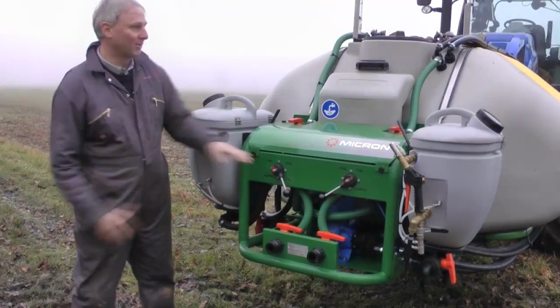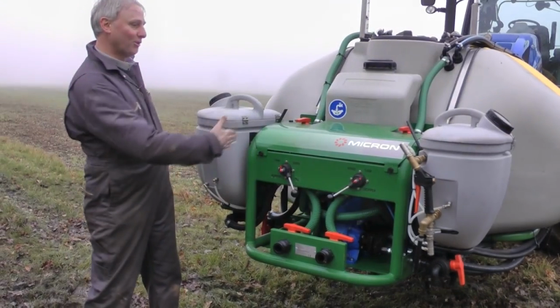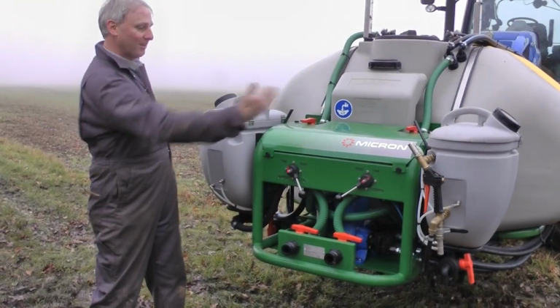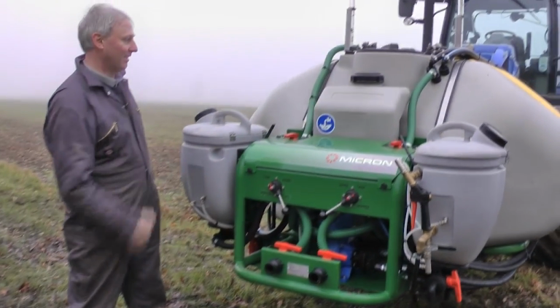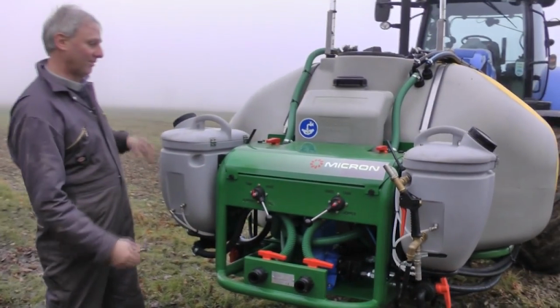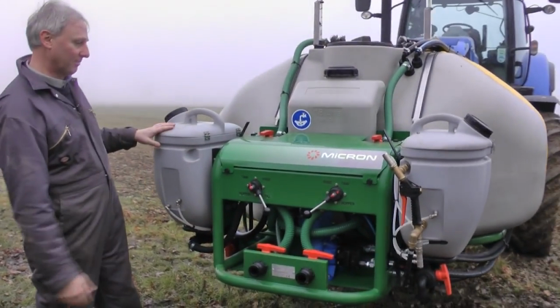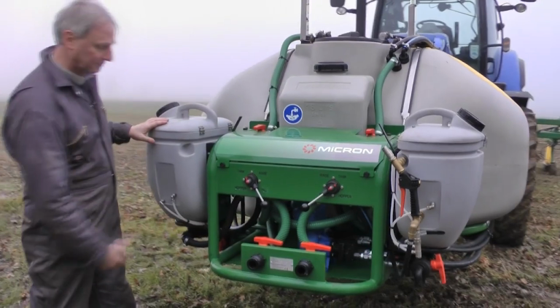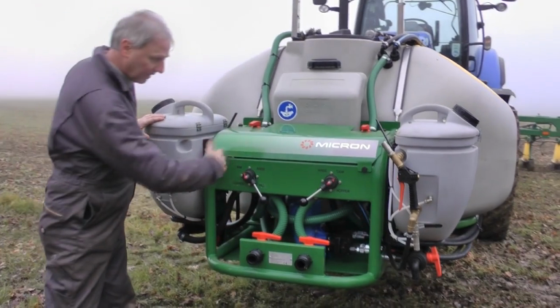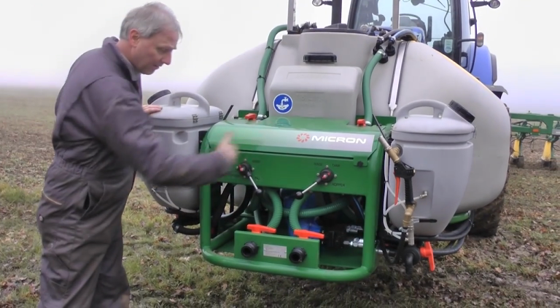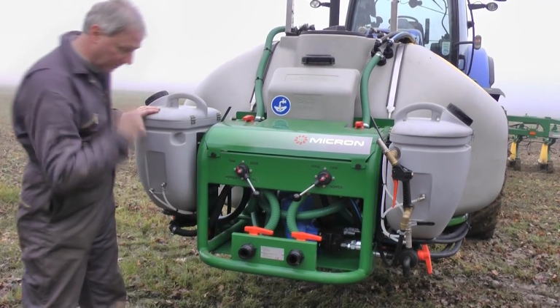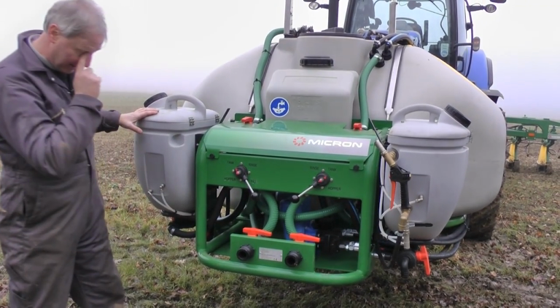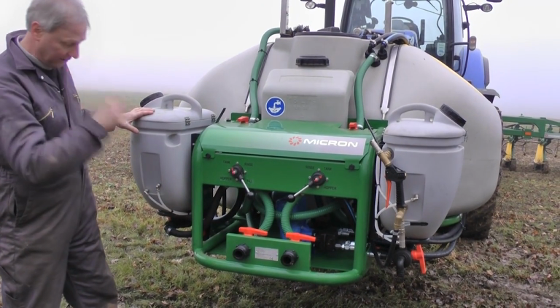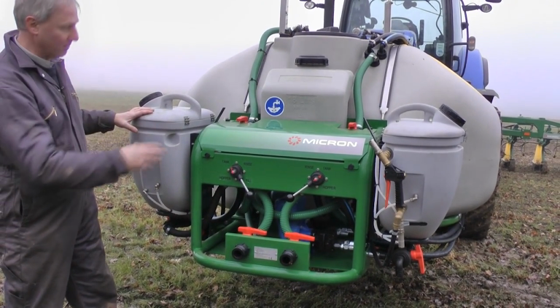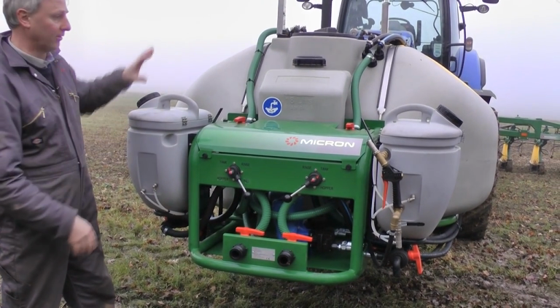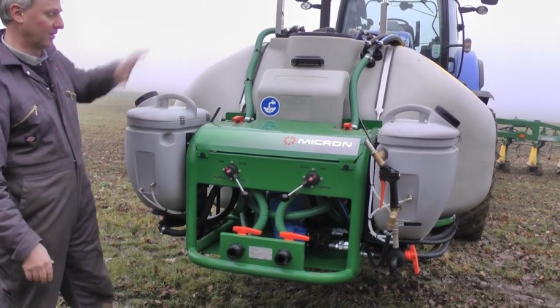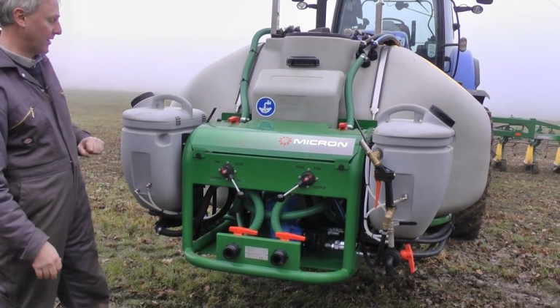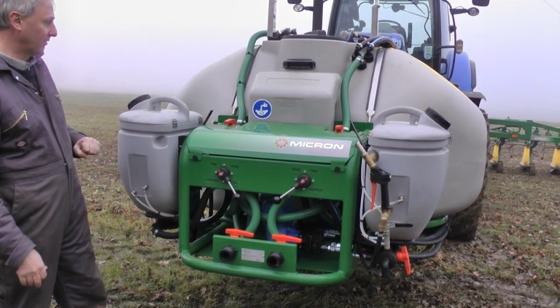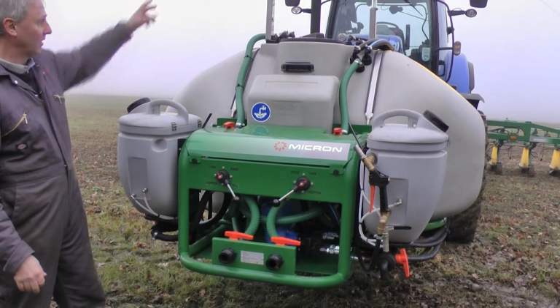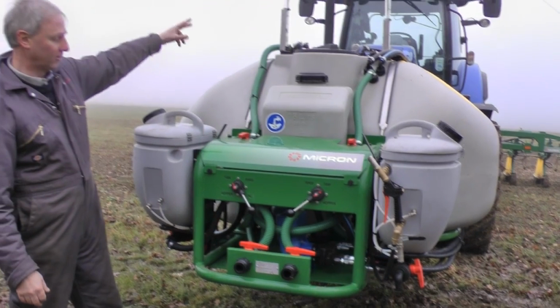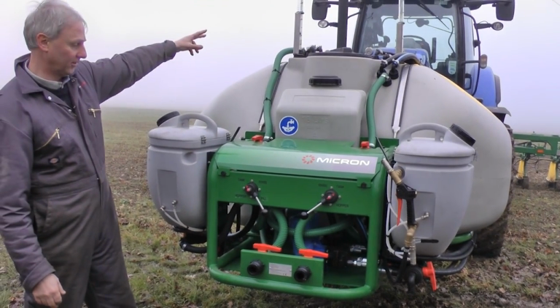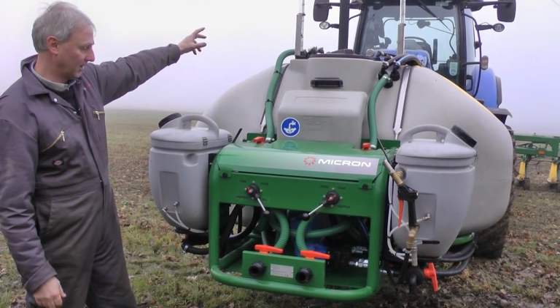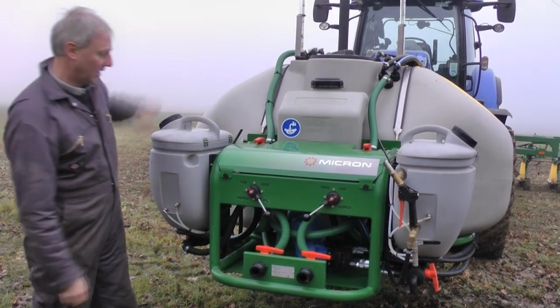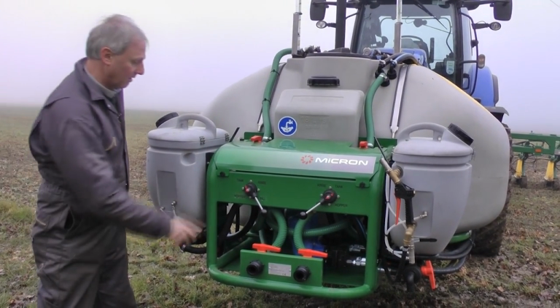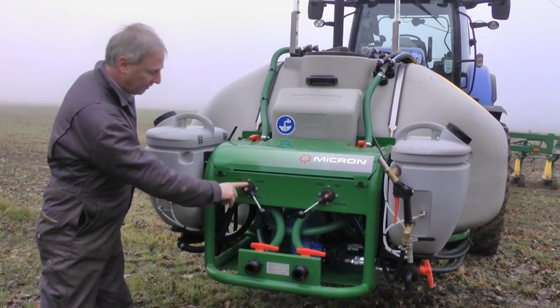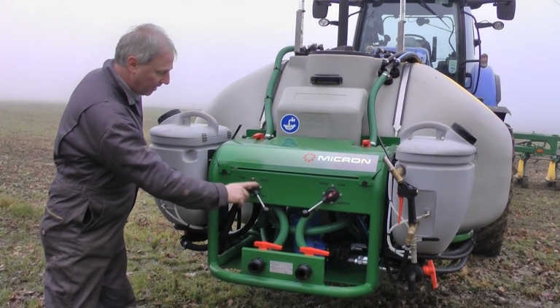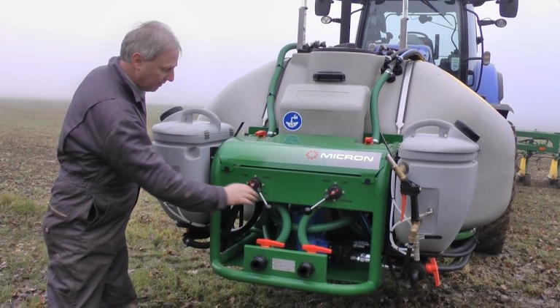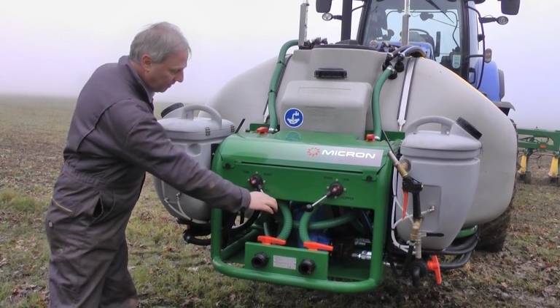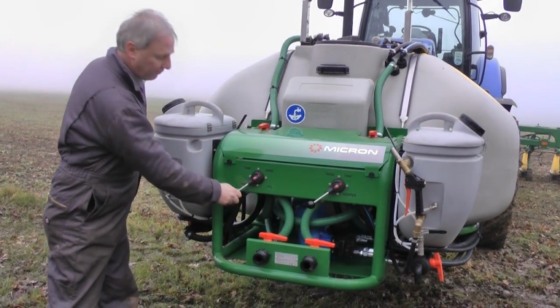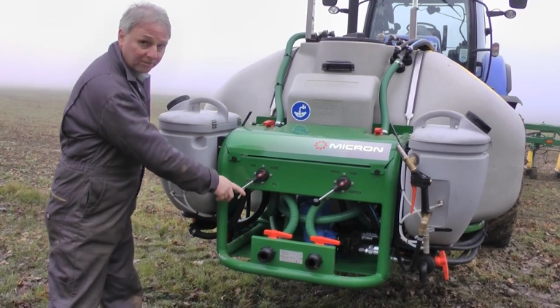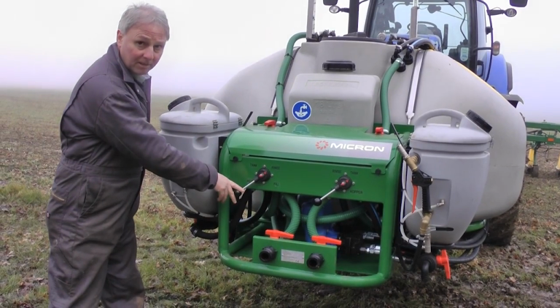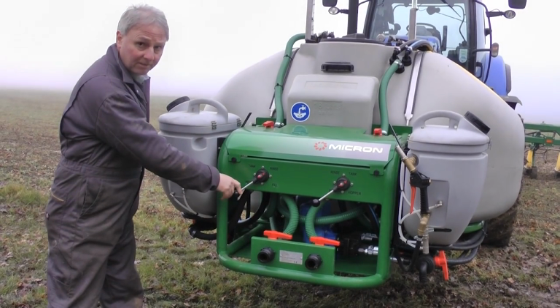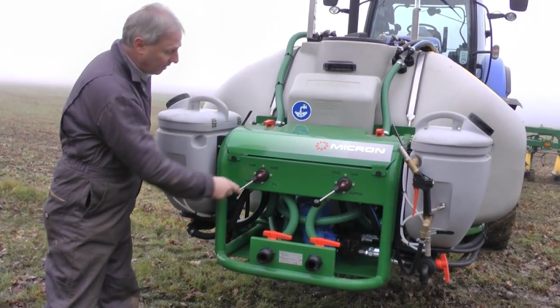So we've got two twin systems here — they're a mirror image of each other — so there's two pumps here for the independent tanks. We've got a selection valve here, which is a four-position selection valve.